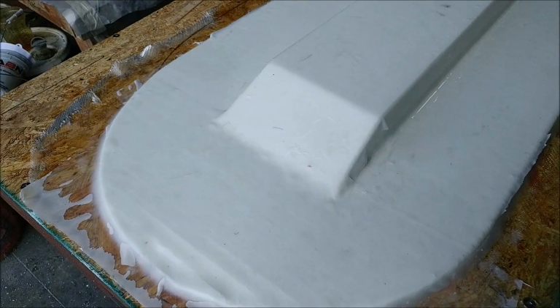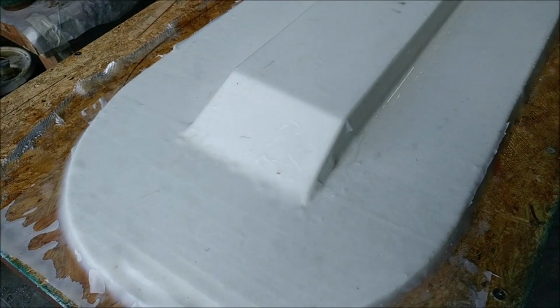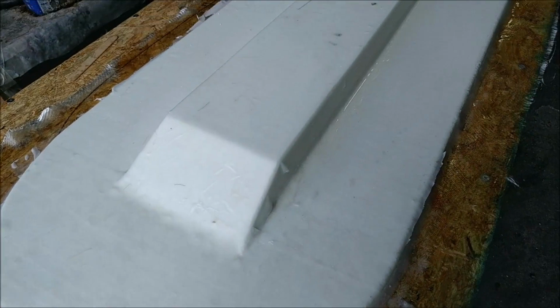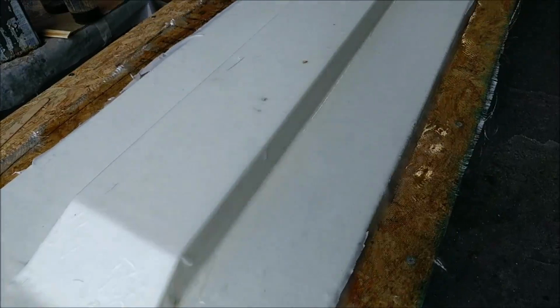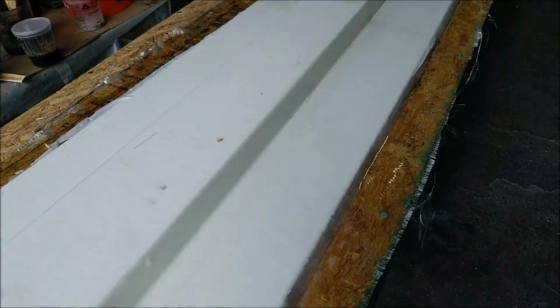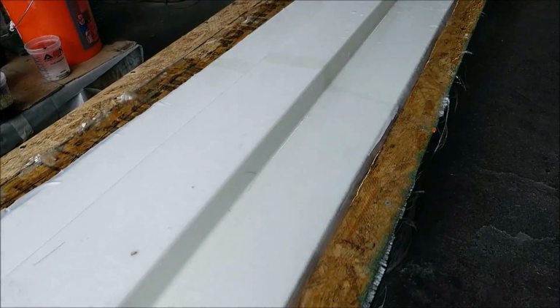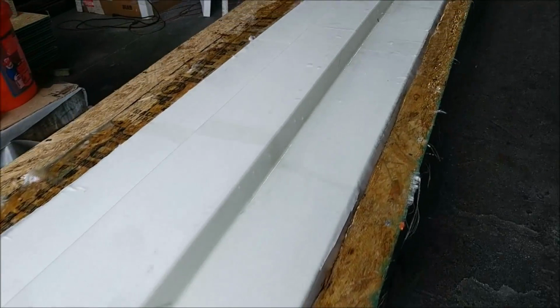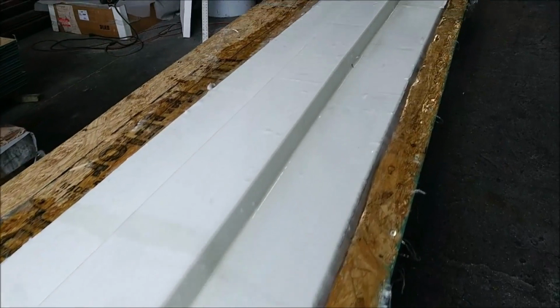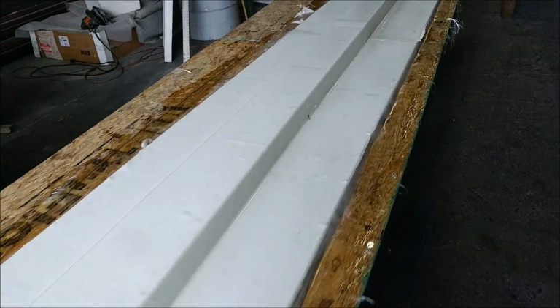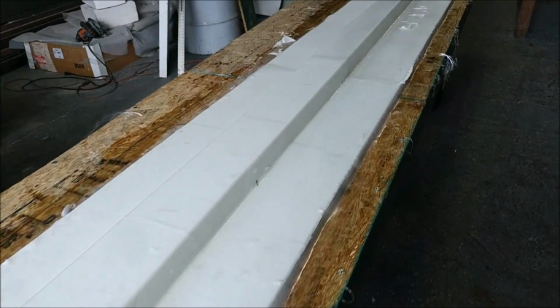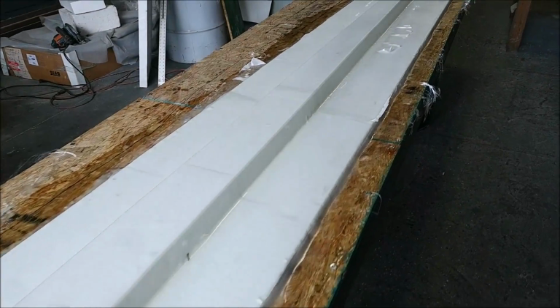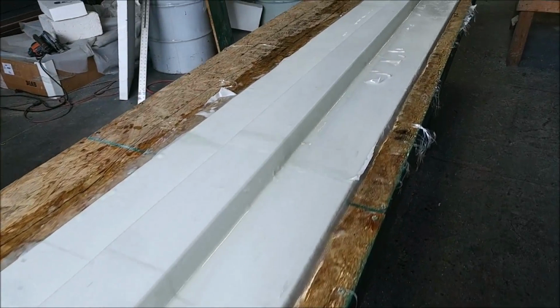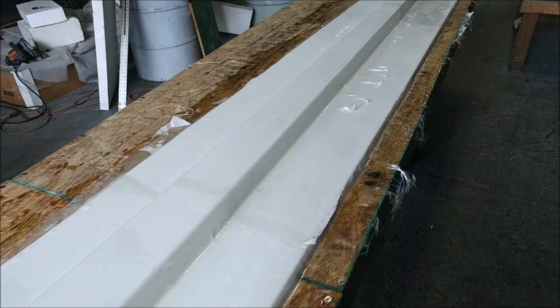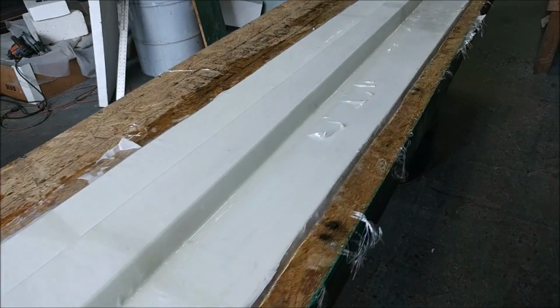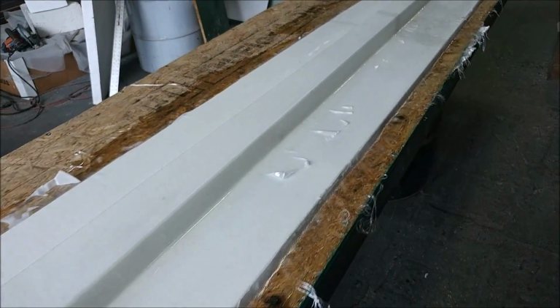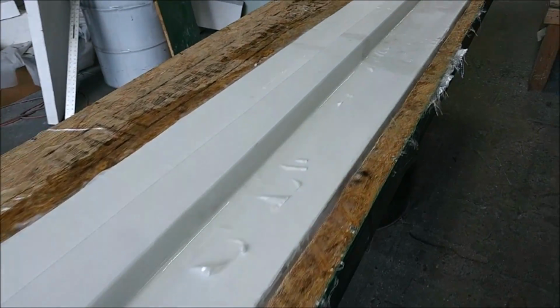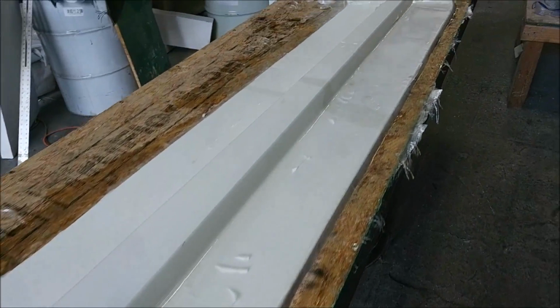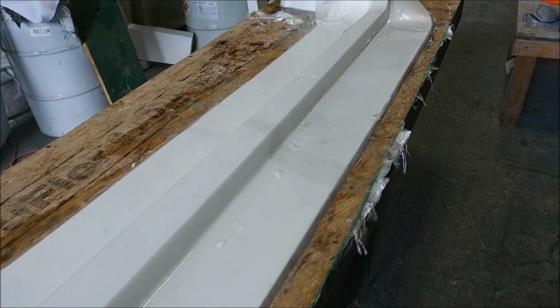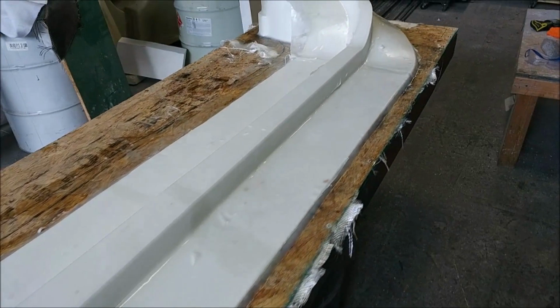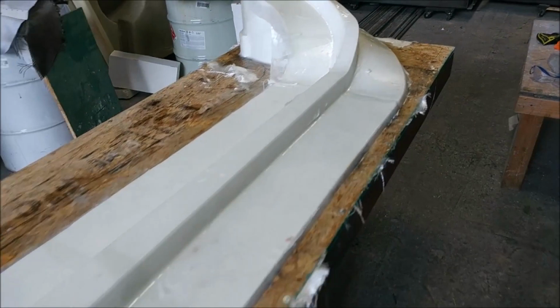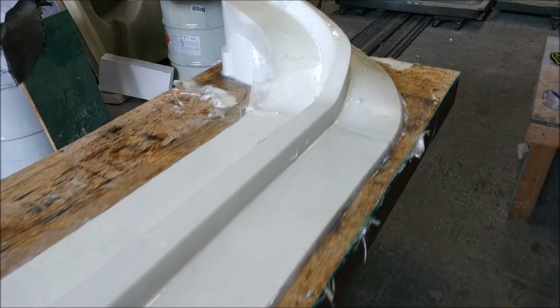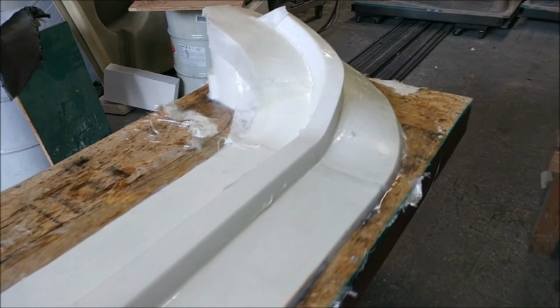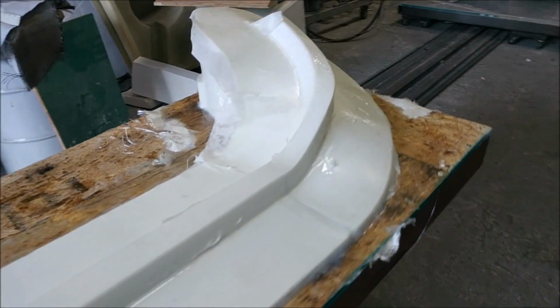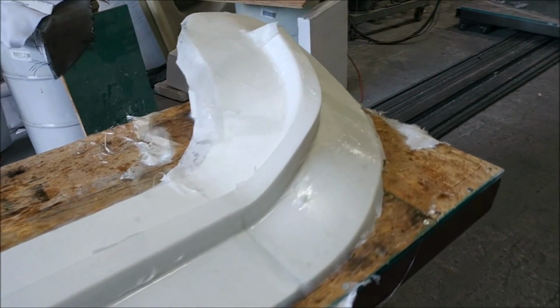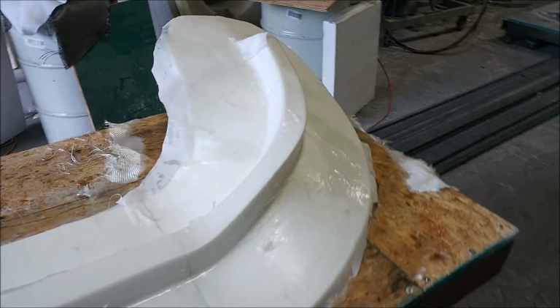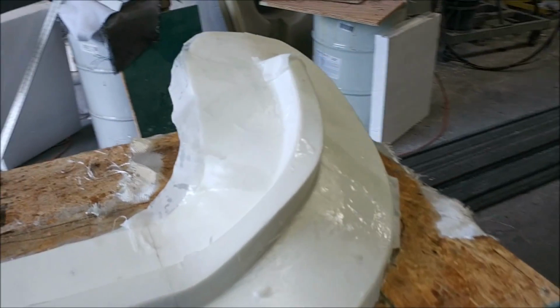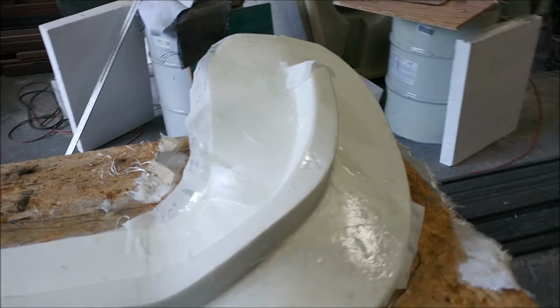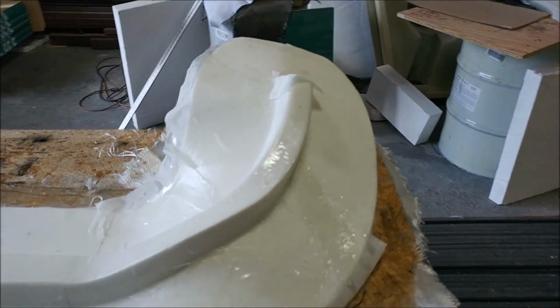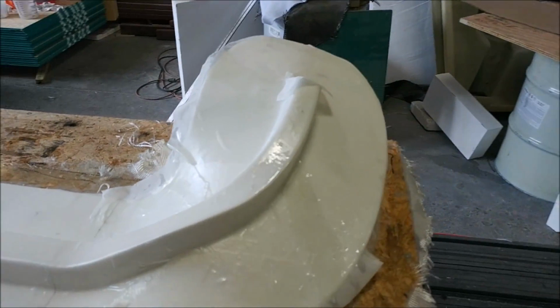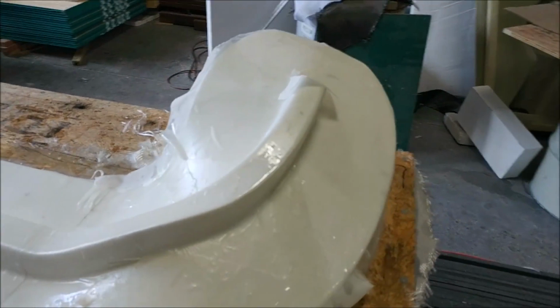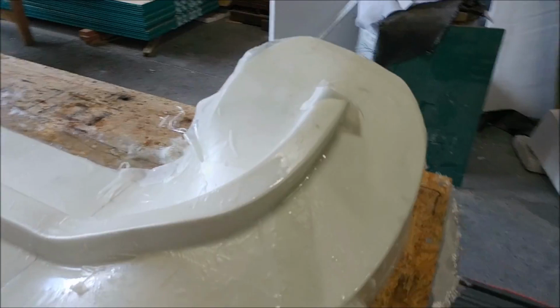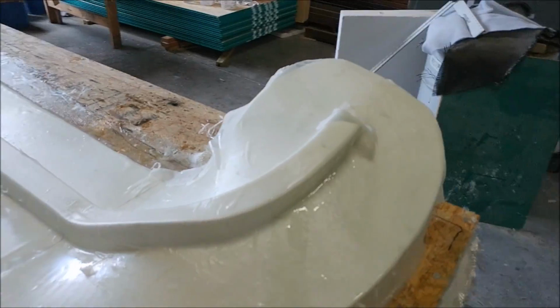Welcome back. Monday morning — finished milling this one on the machine and the guys got it all cleaned up and got it glassed, so now that one just needs to have the peel ply taken off and it's ready to have some putty sprayed on there.